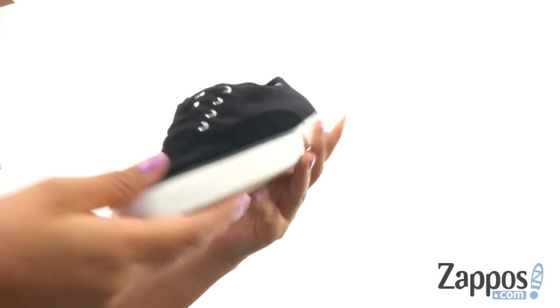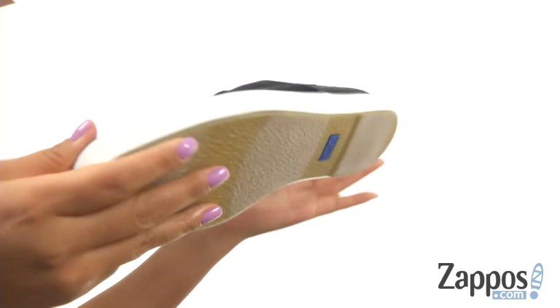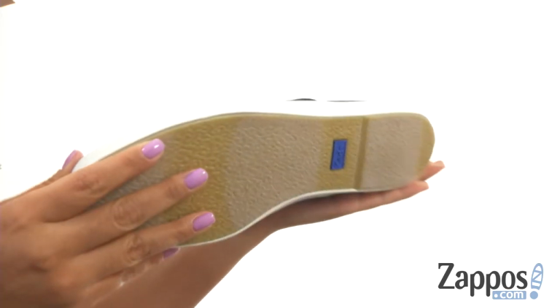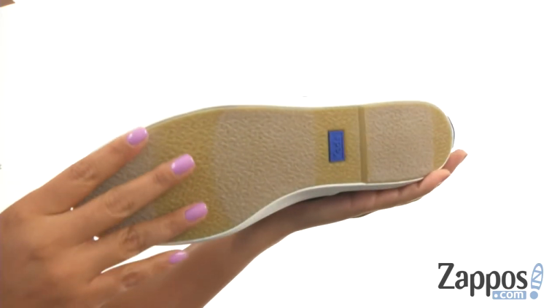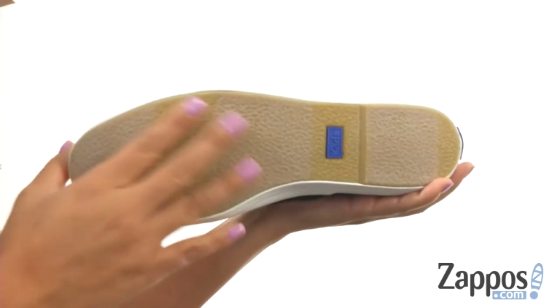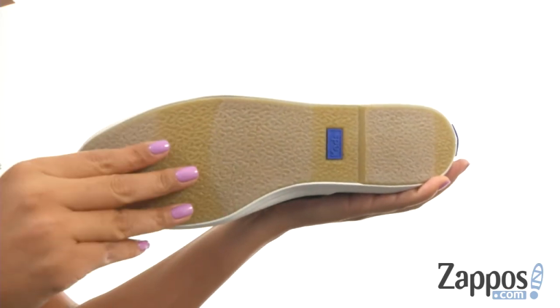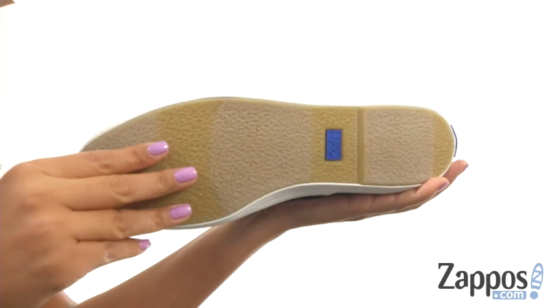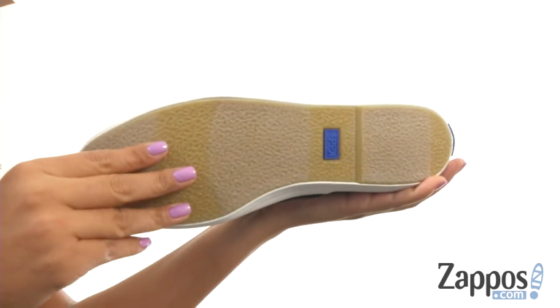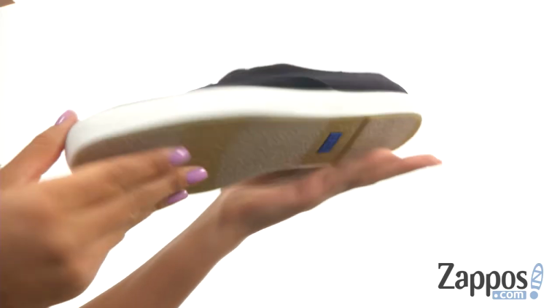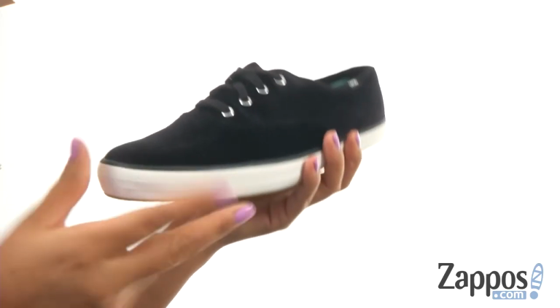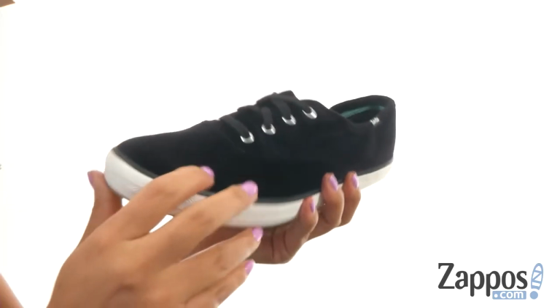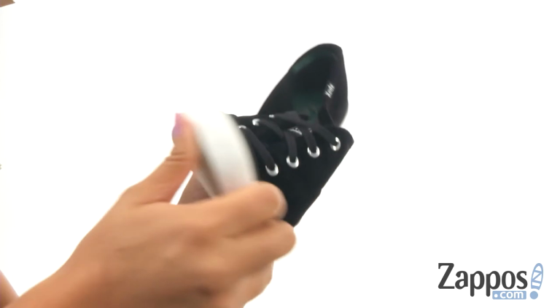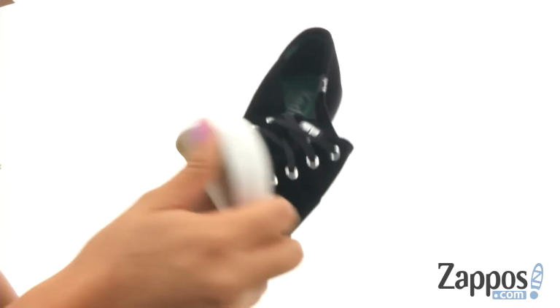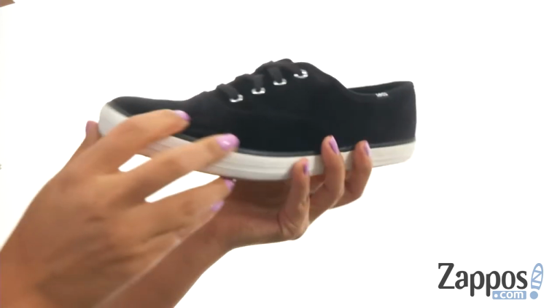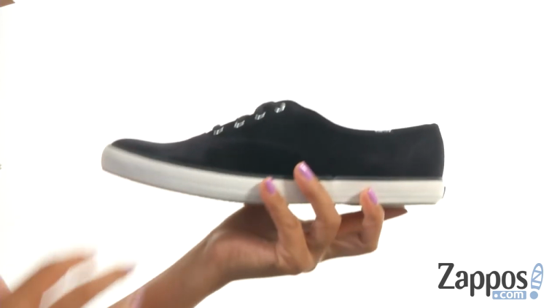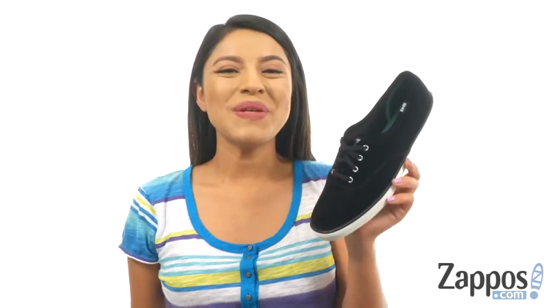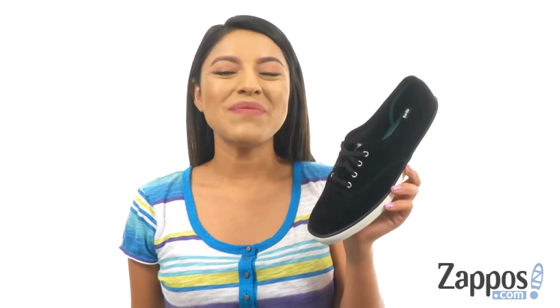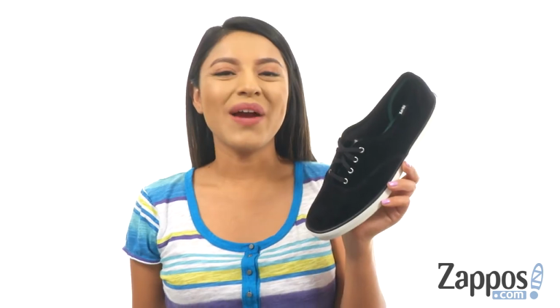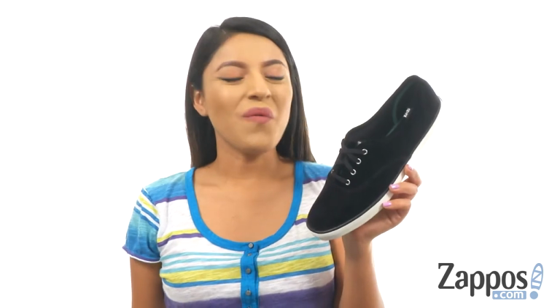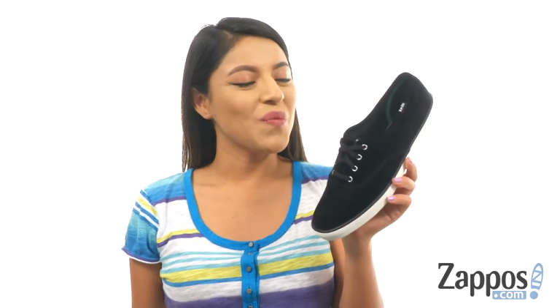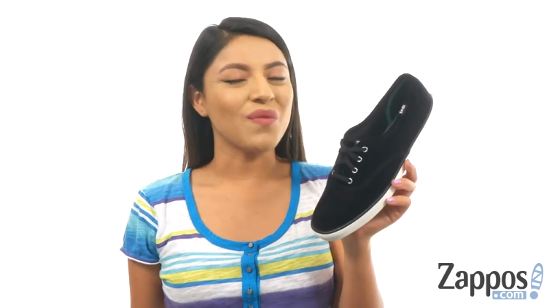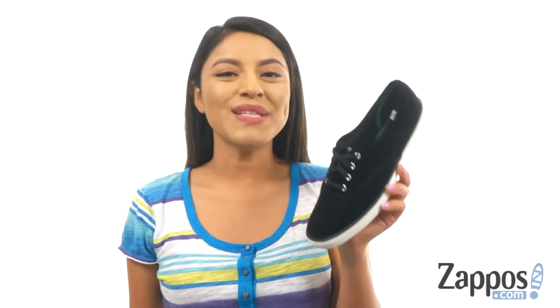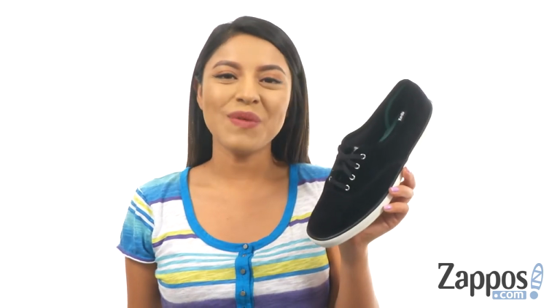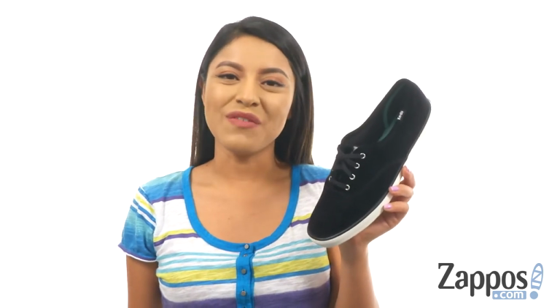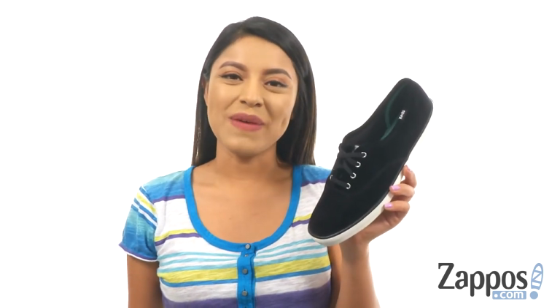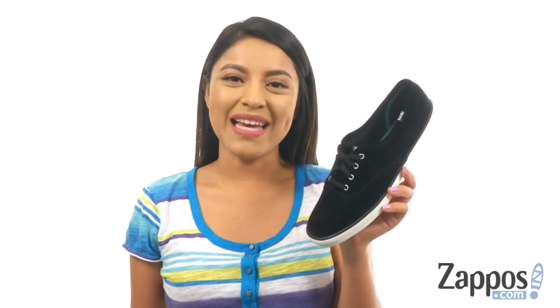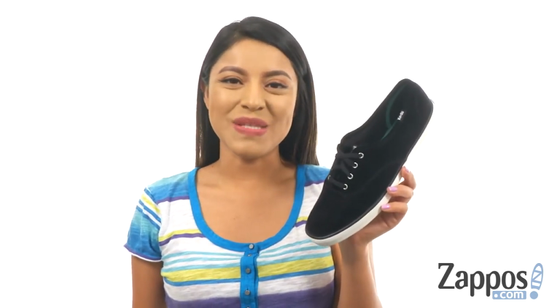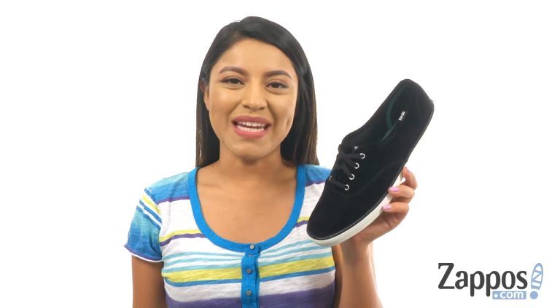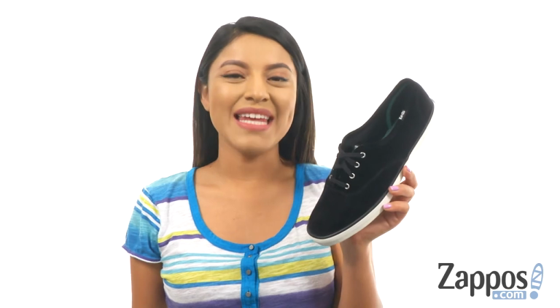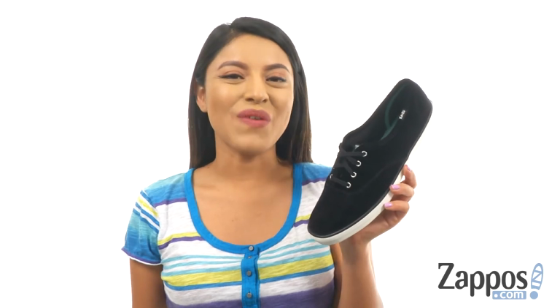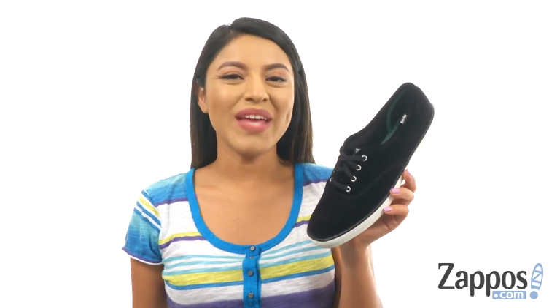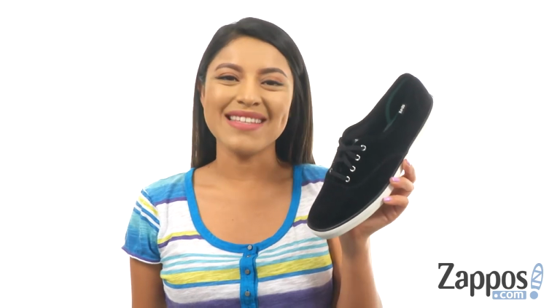Down at the bottom, there's a lightweight rubber outsole that's also flexible. You simply can't go wrong with a wonderful and super comfortable pair like this one. And it's from Keds.